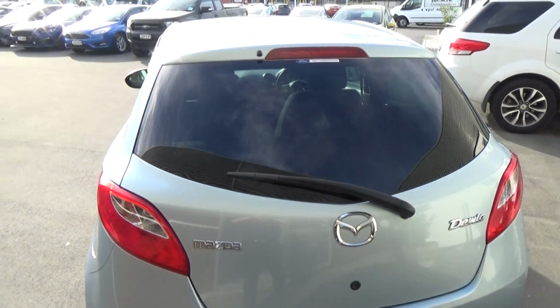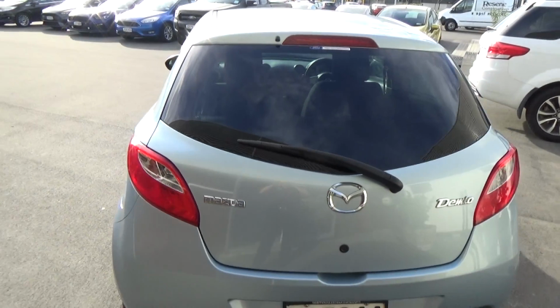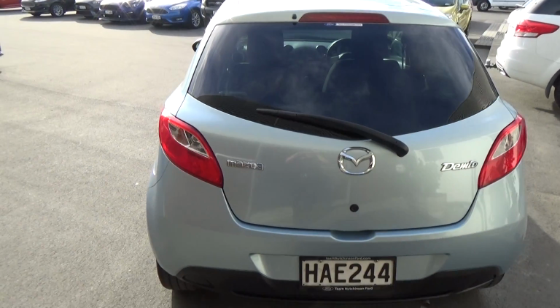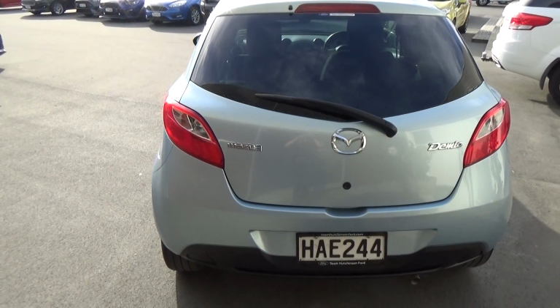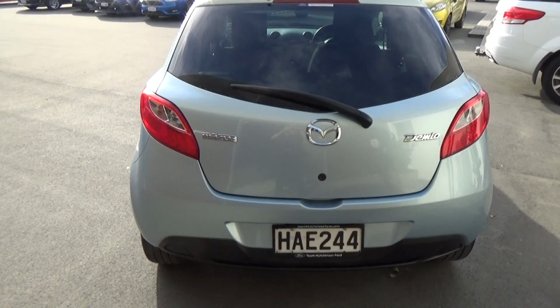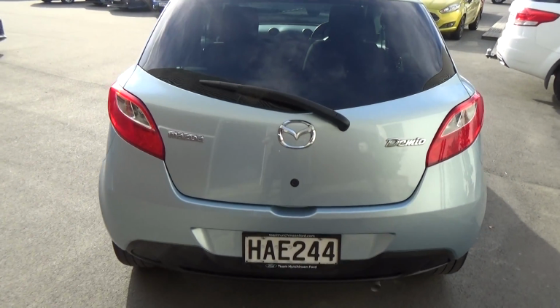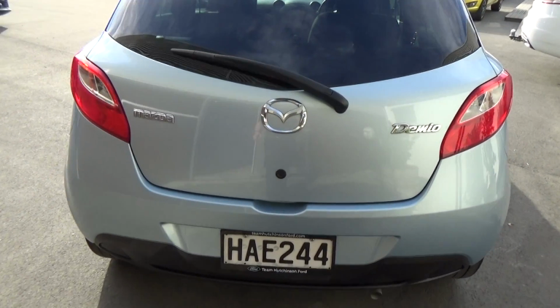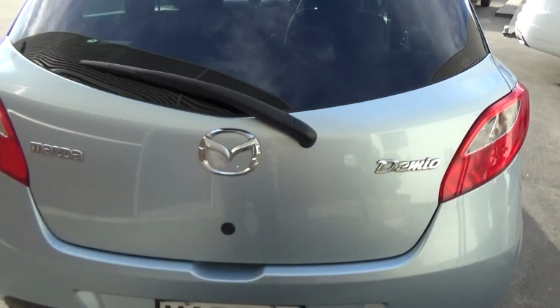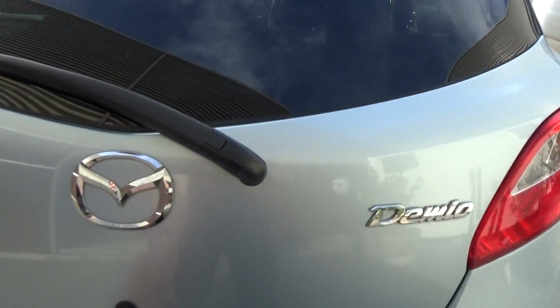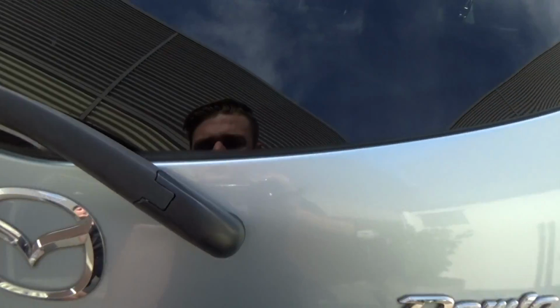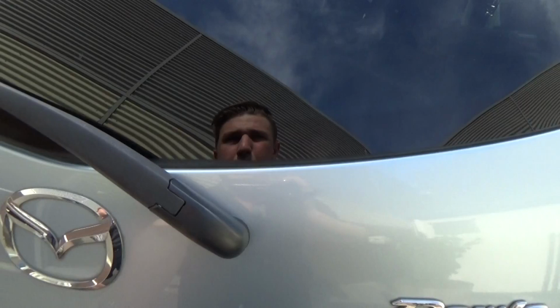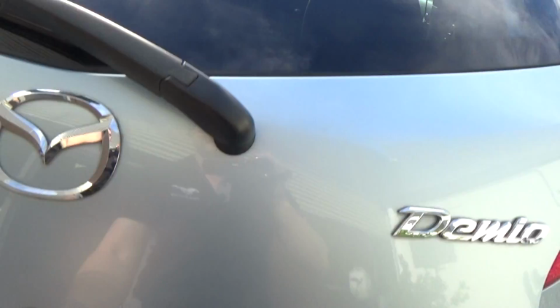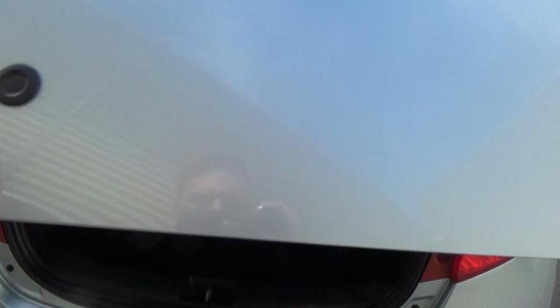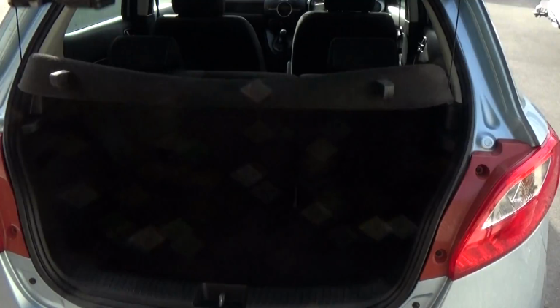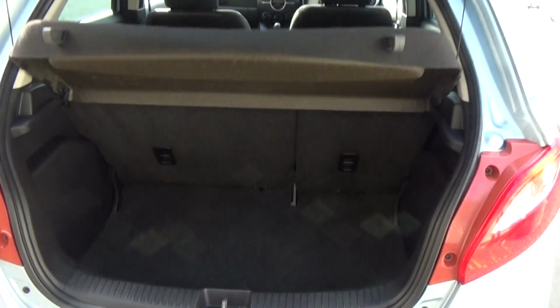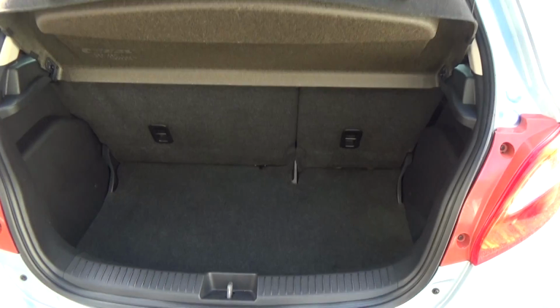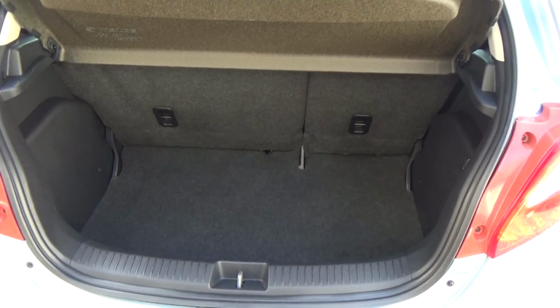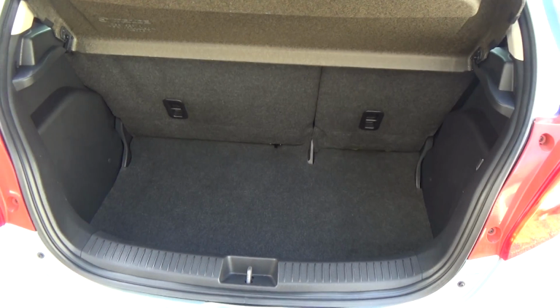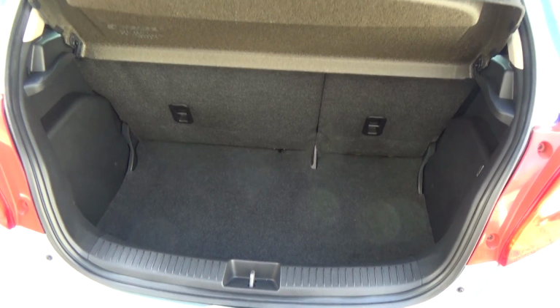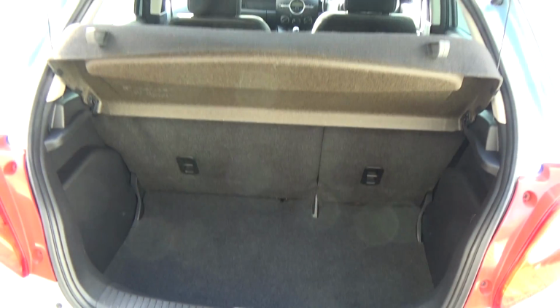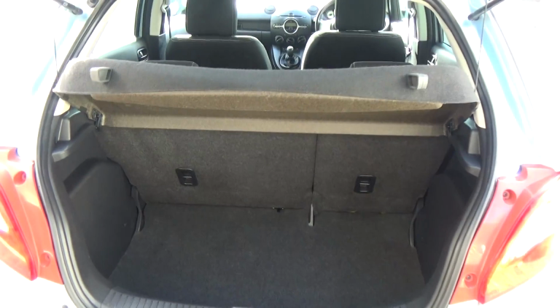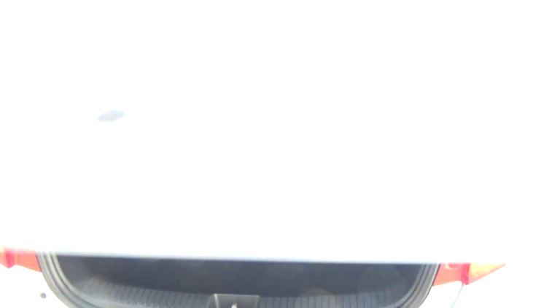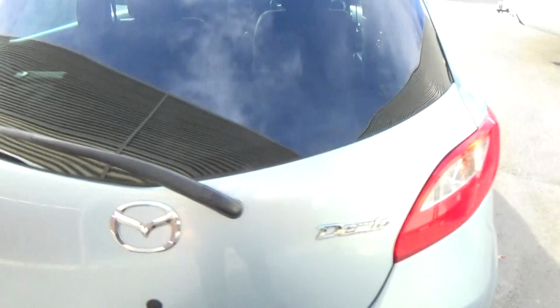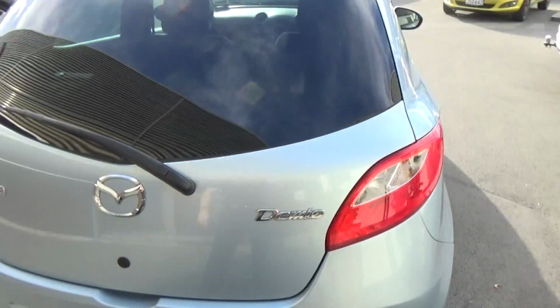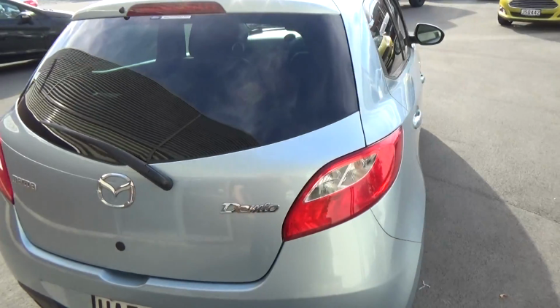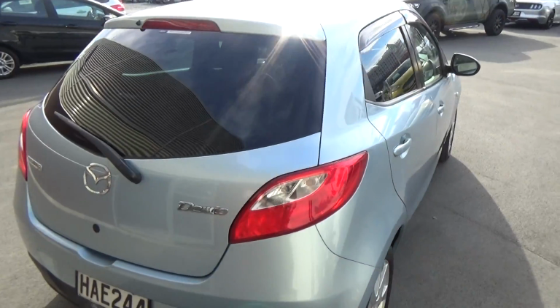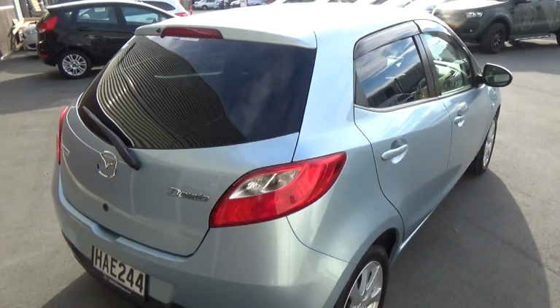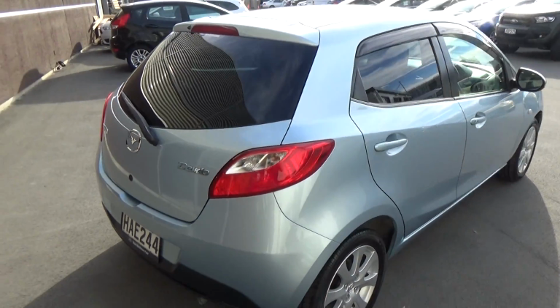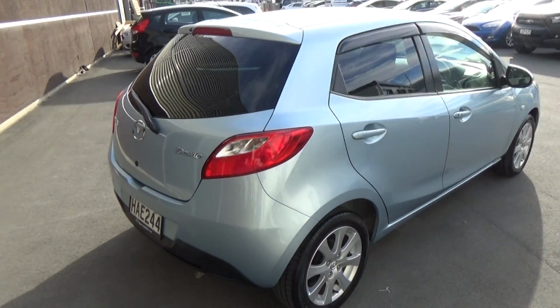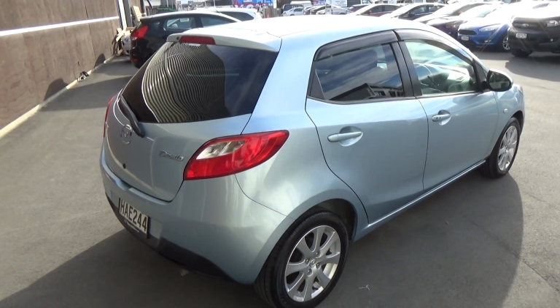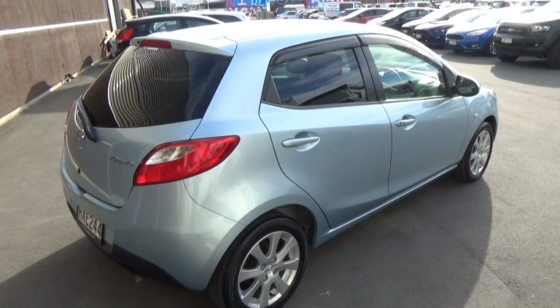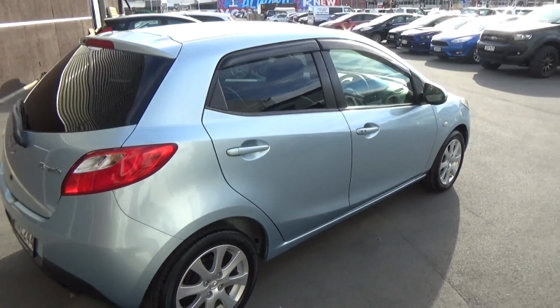Rear of the vehicle. The rear seats do fold down of course, and it does come with that parcel tray as well.